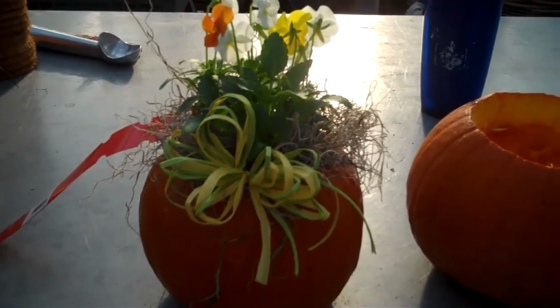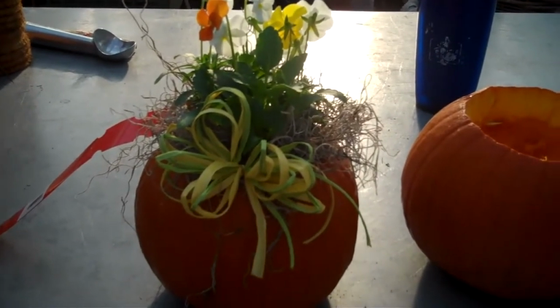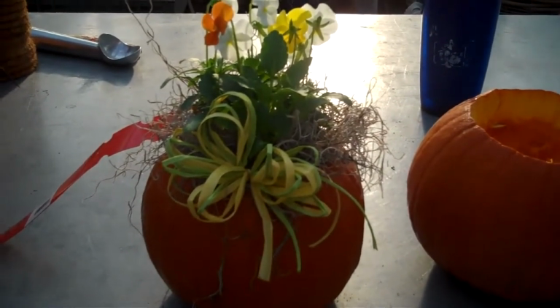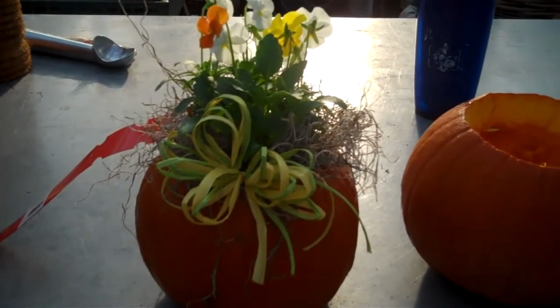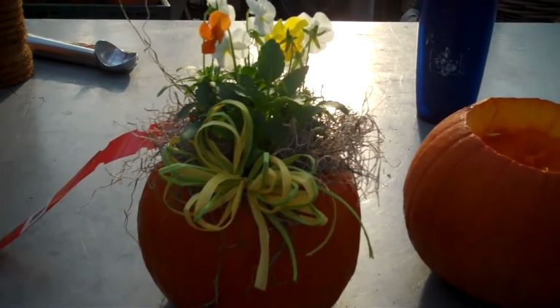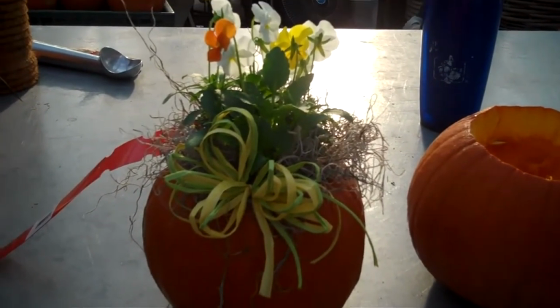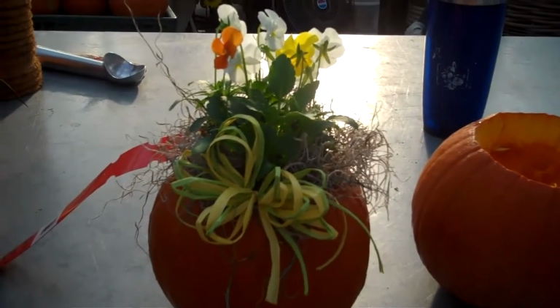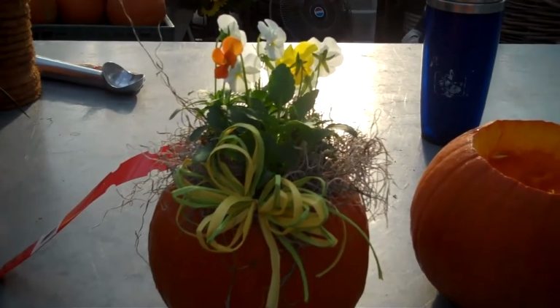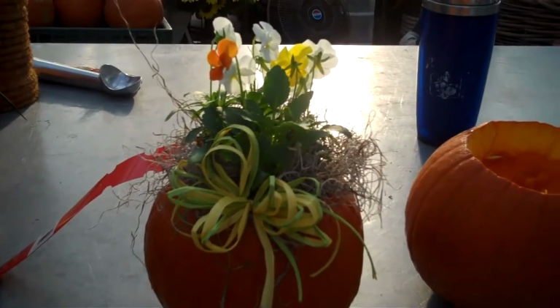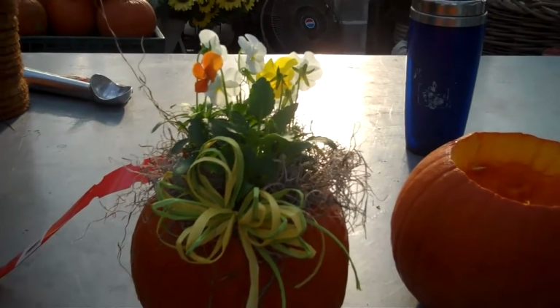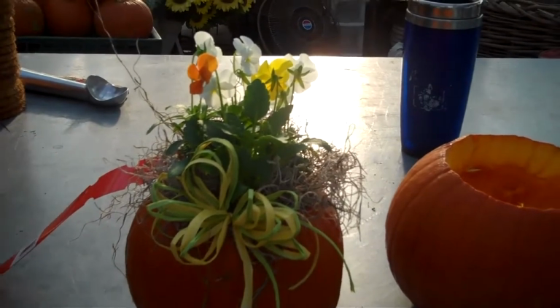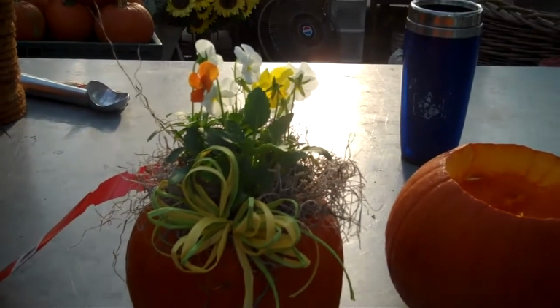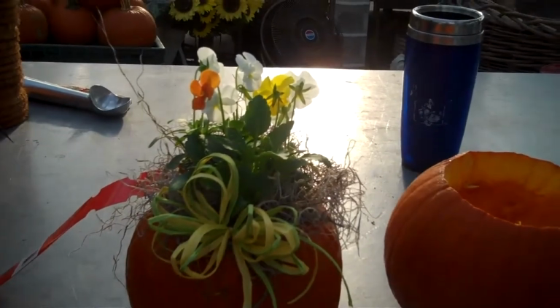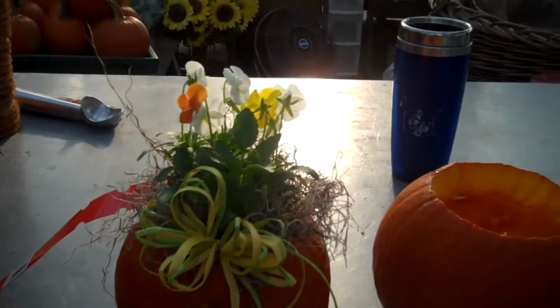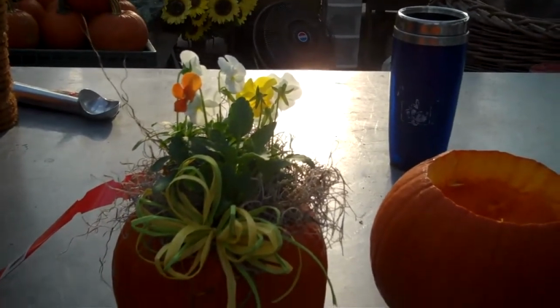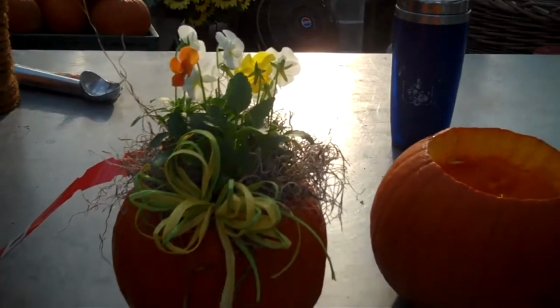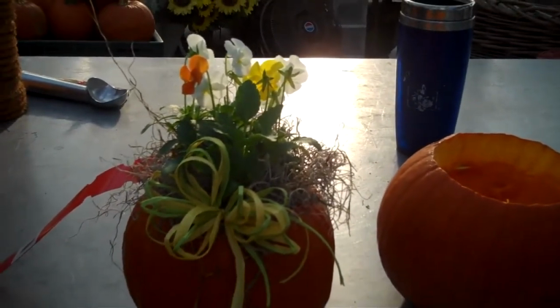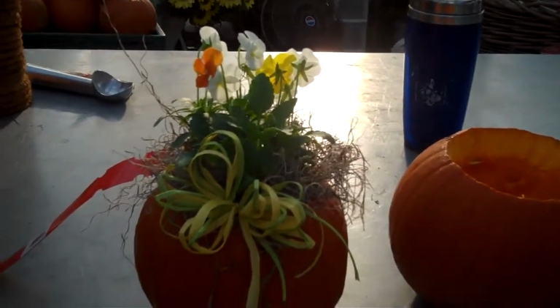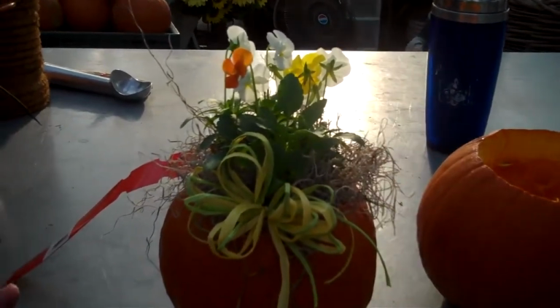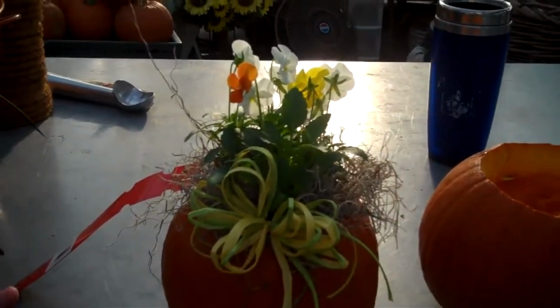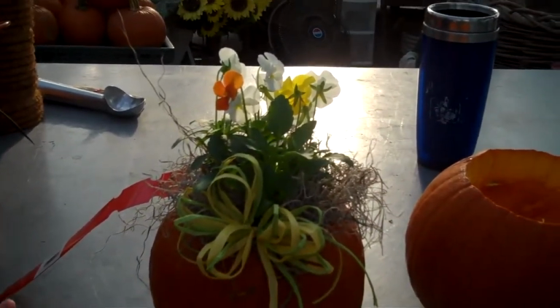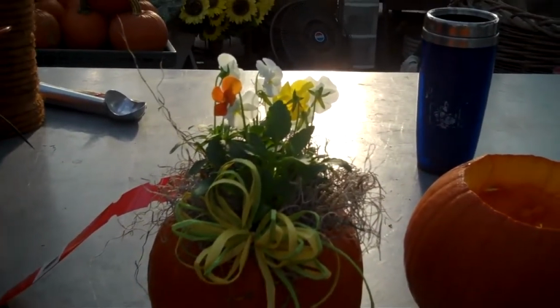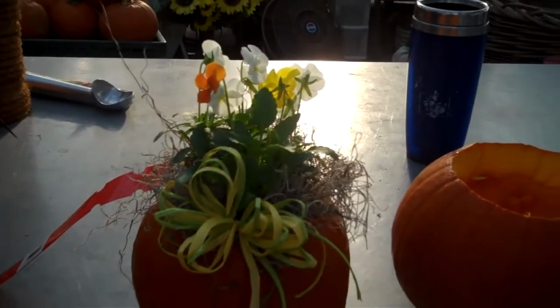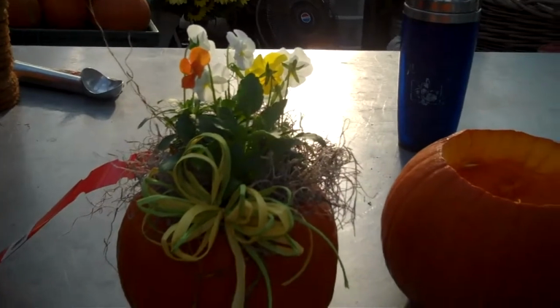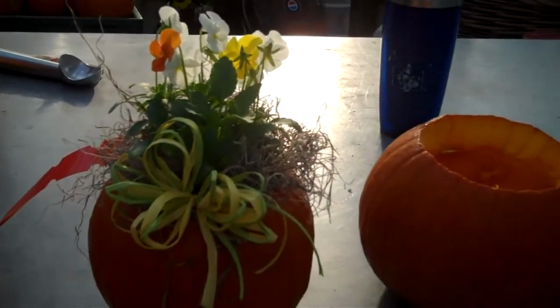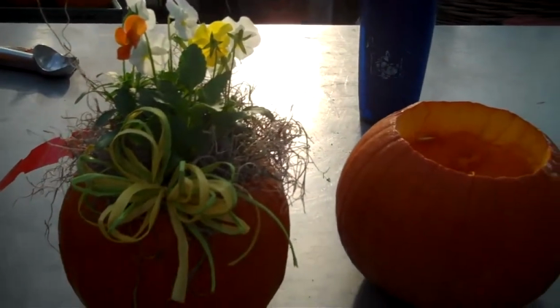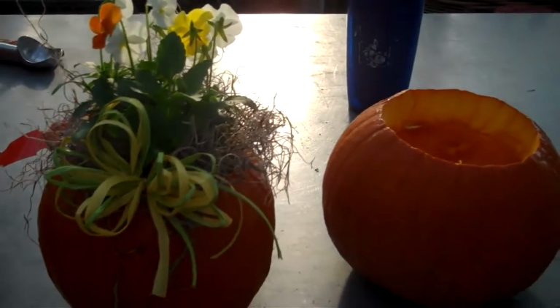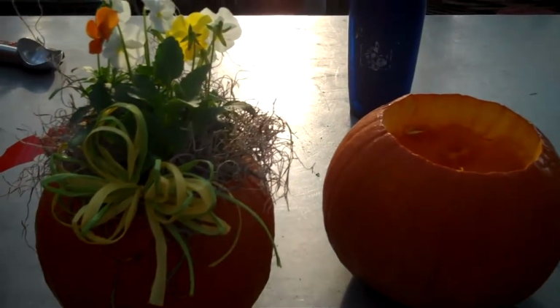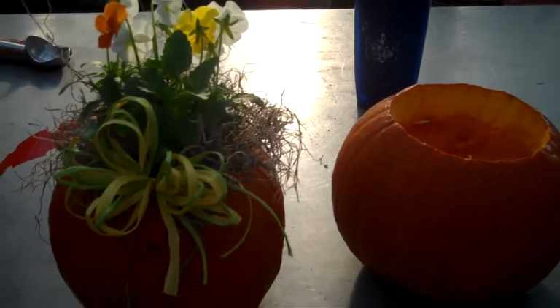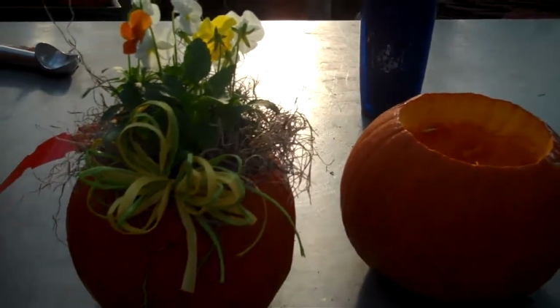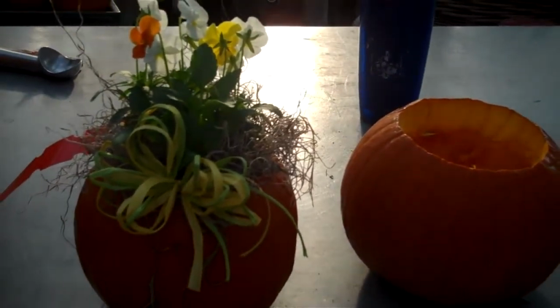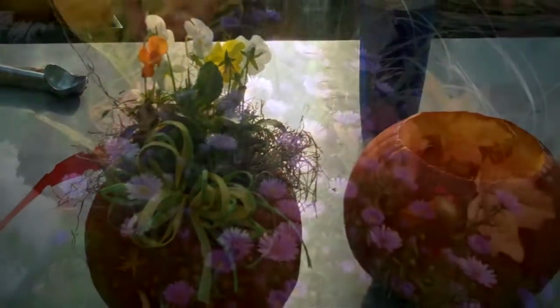And then we have corn stalks and straw, all kinds of ribbon and bows to make your arrangements. And of course the pumpkins and gourds — we have white pumpkins and the warty gourds.